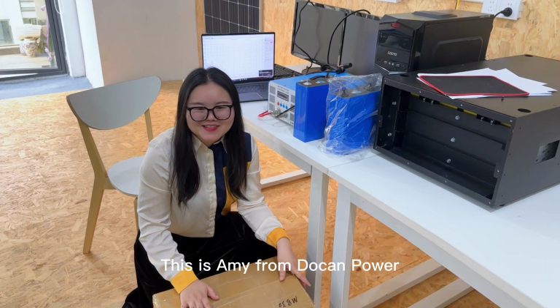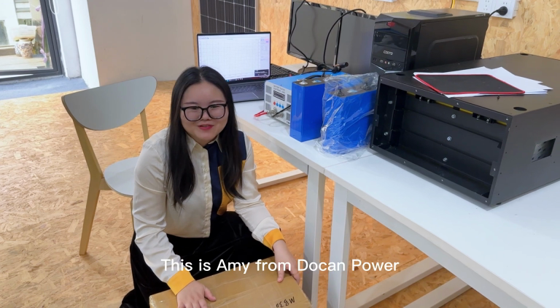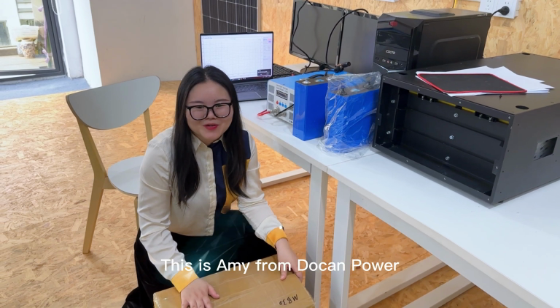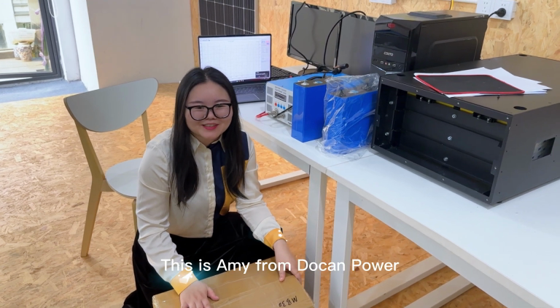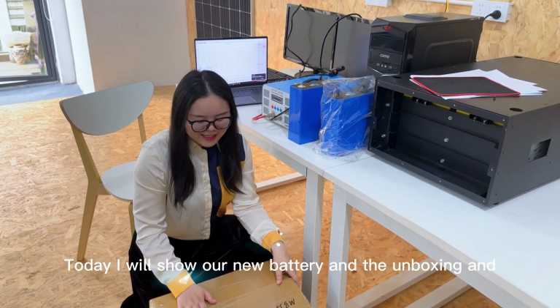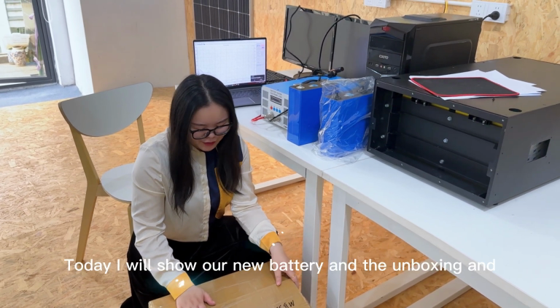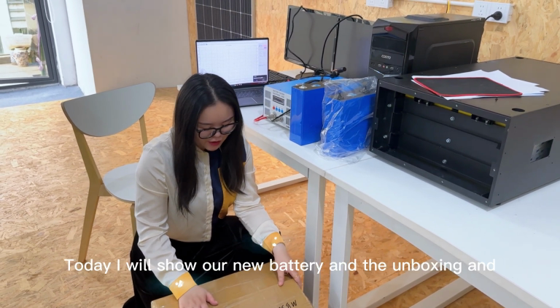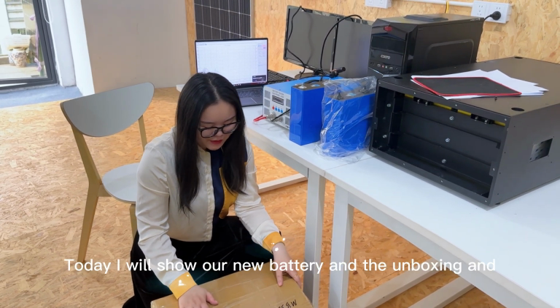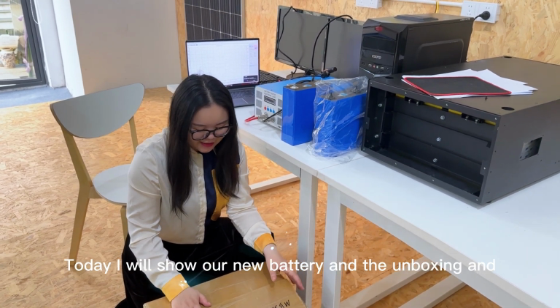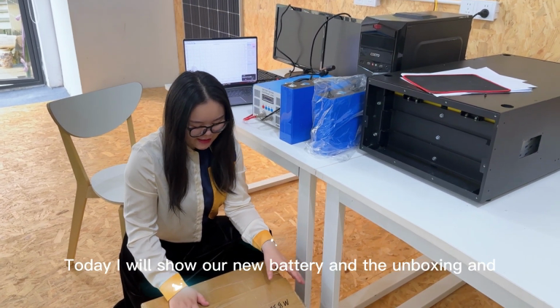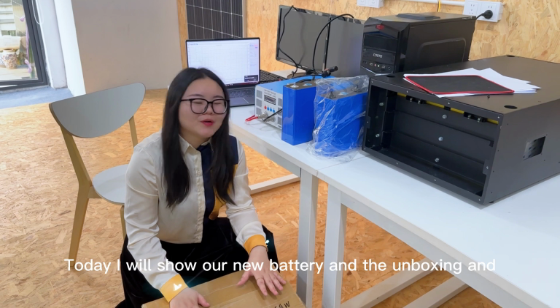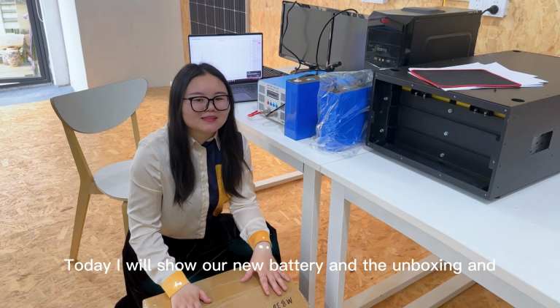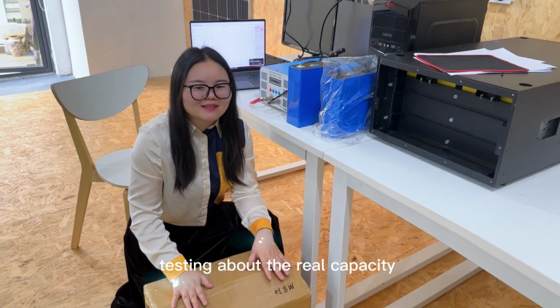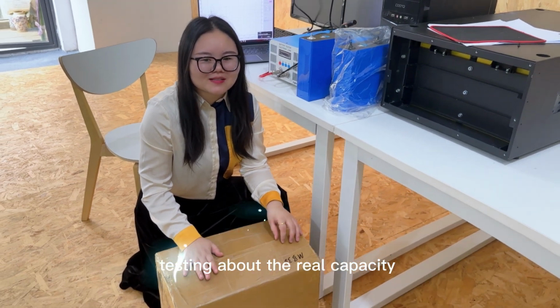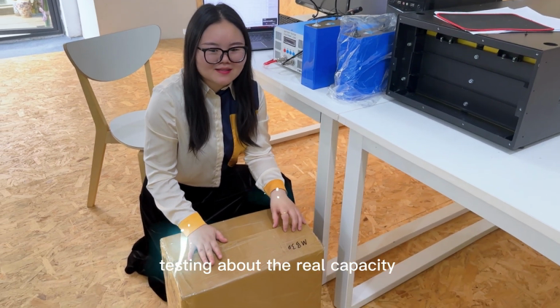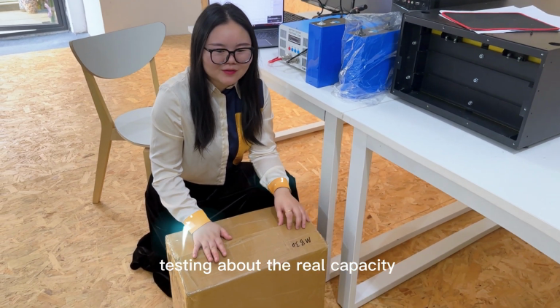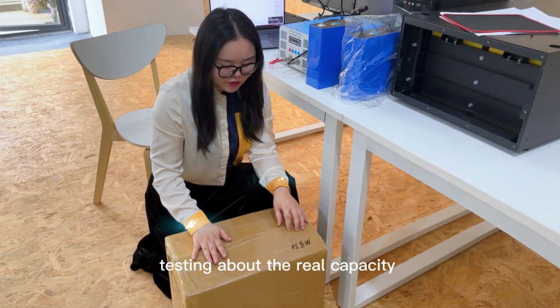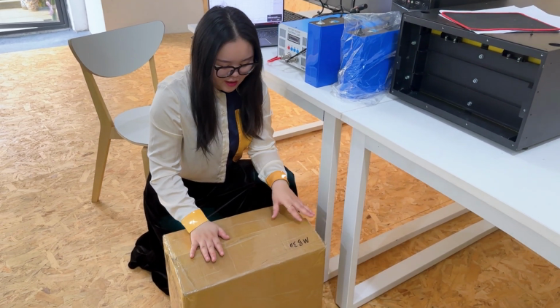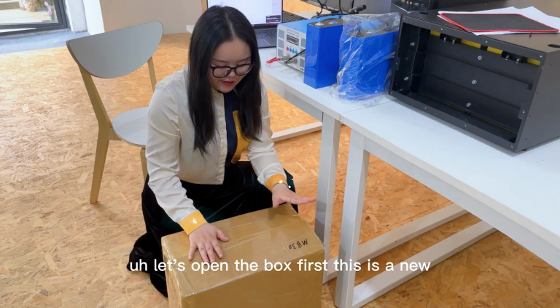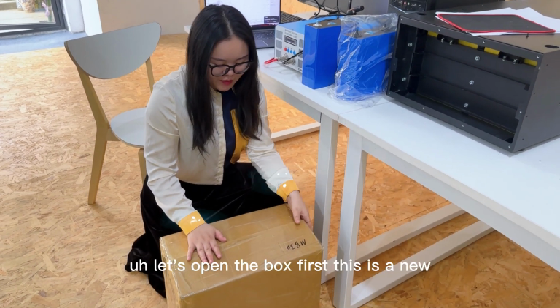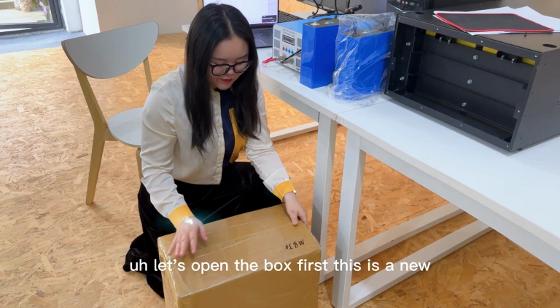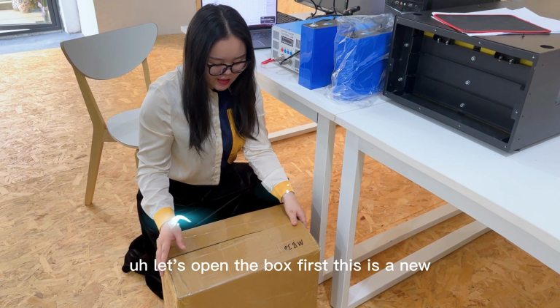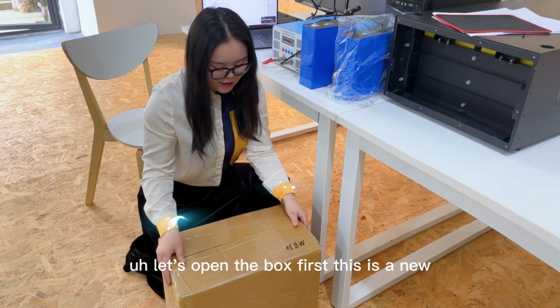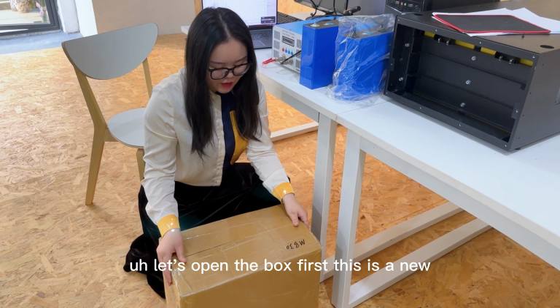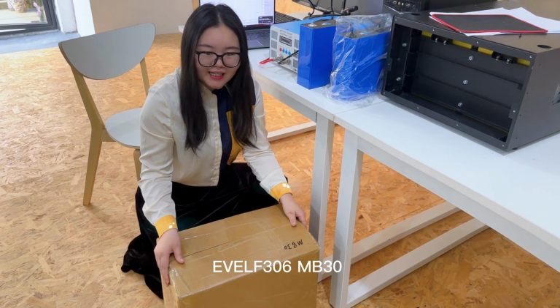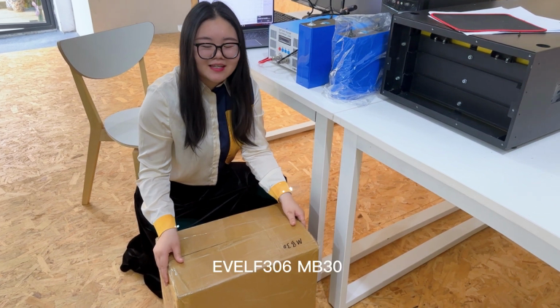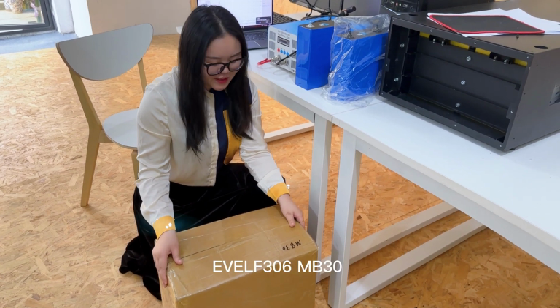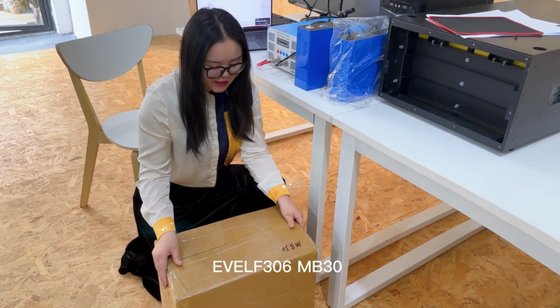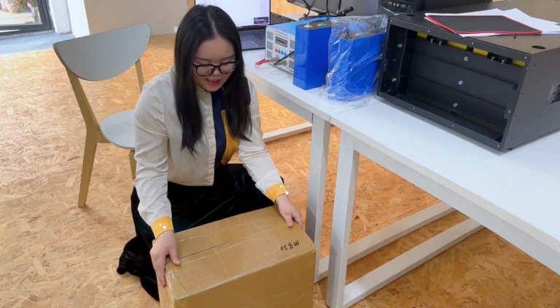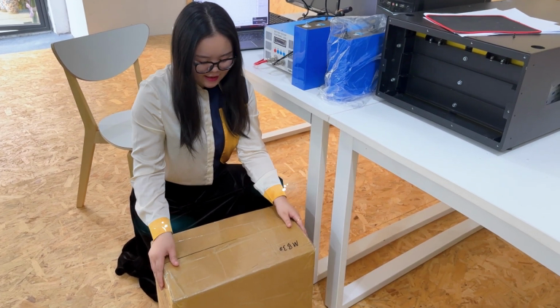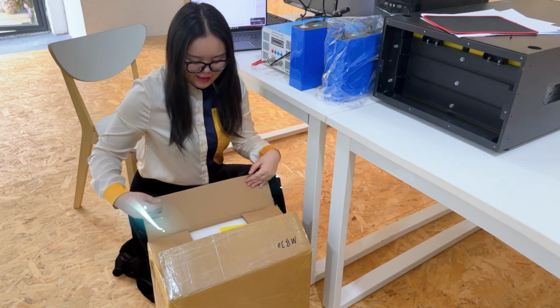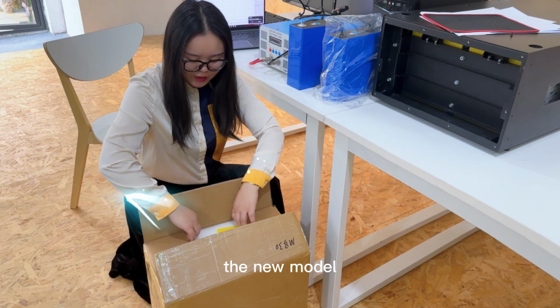This is Amy from Dokkan Power. Today I will show our new battery — the unboxing and testing about the capacity. This is the new EV-E MB-13, the new model.